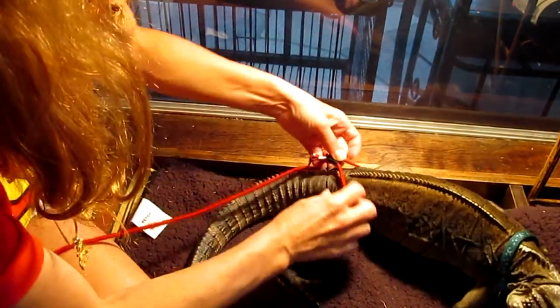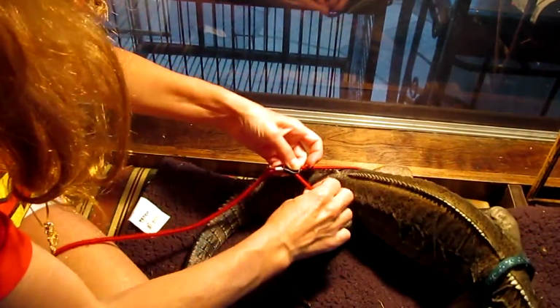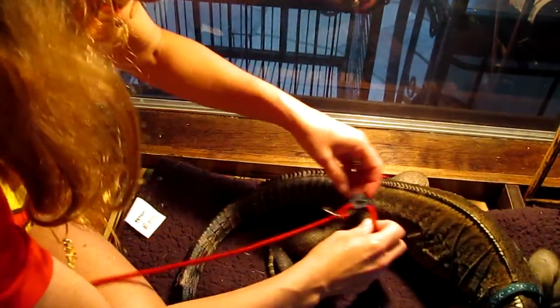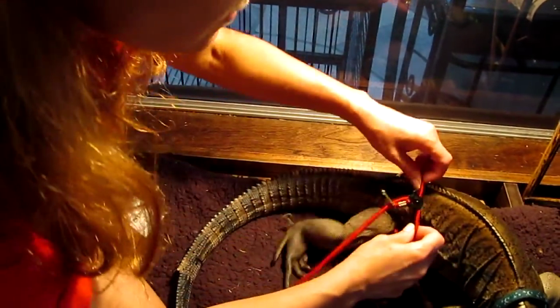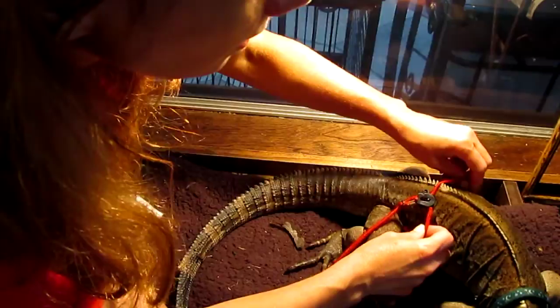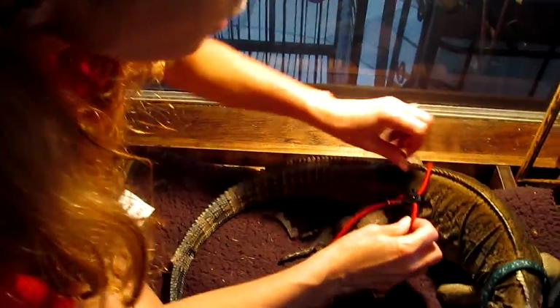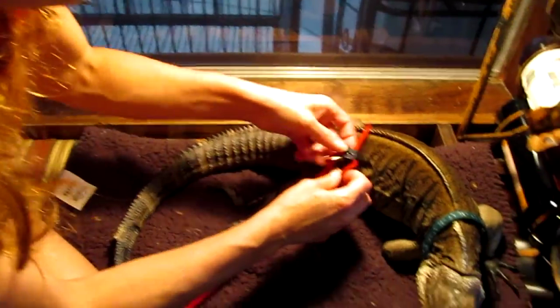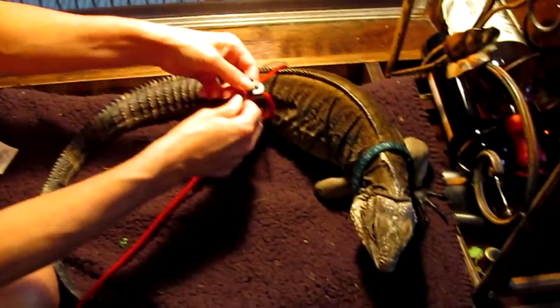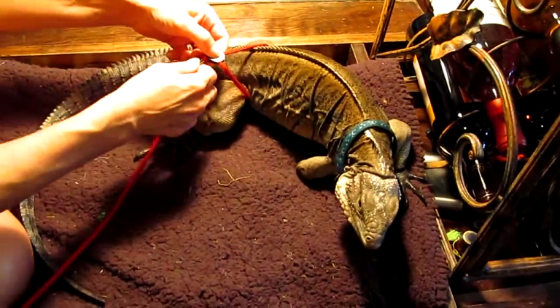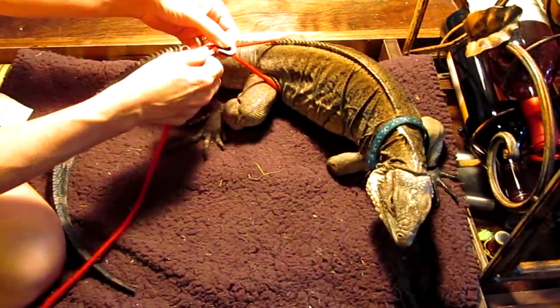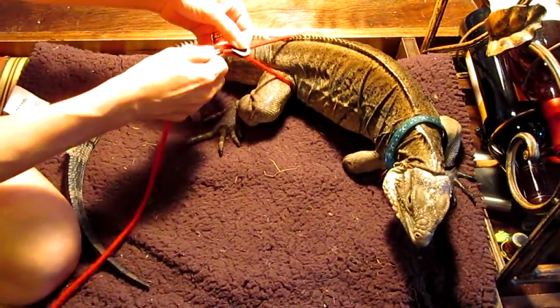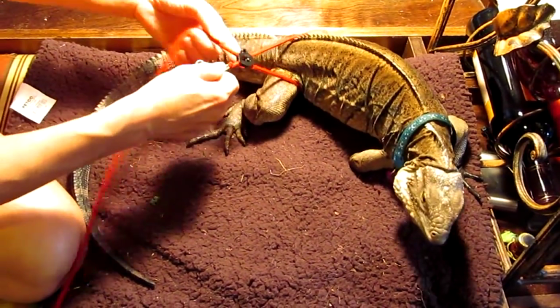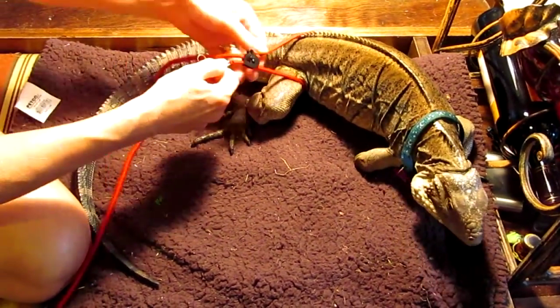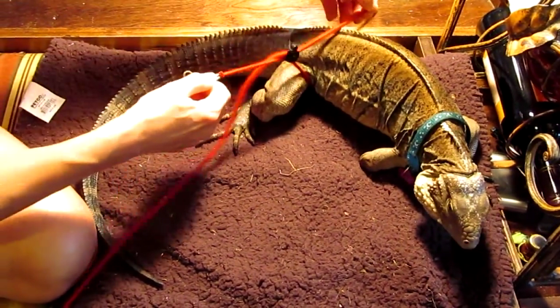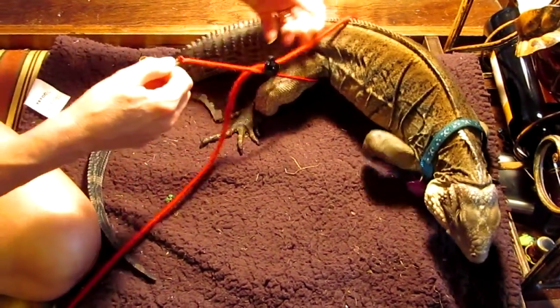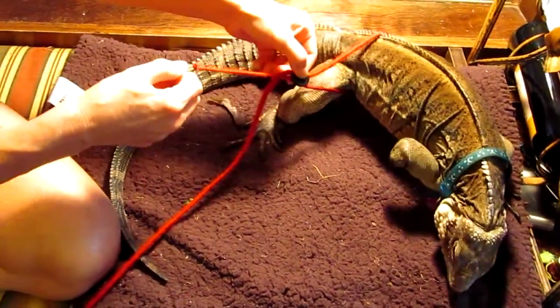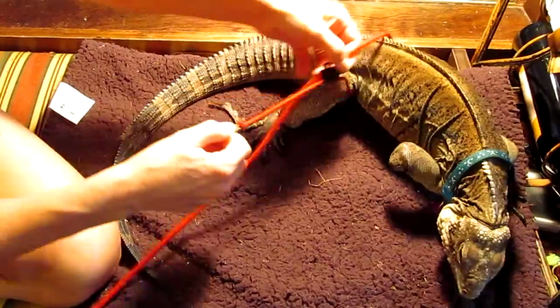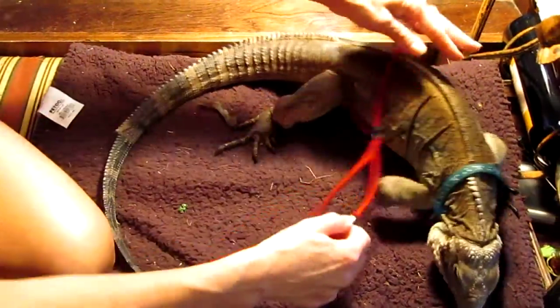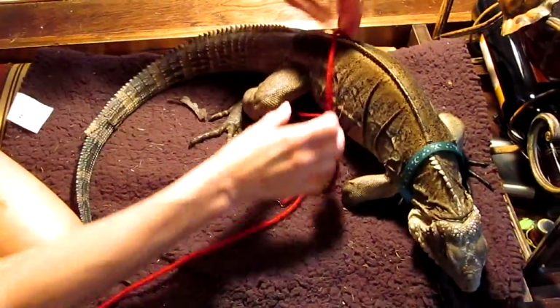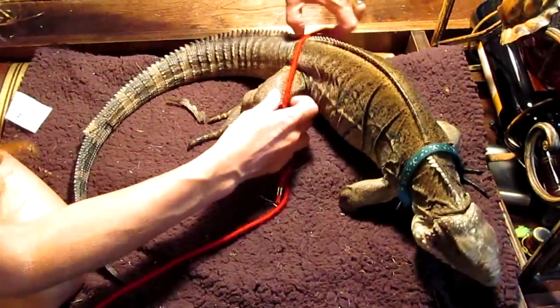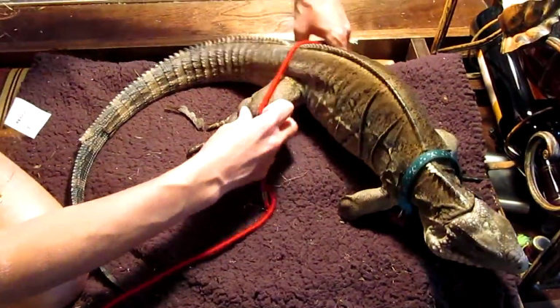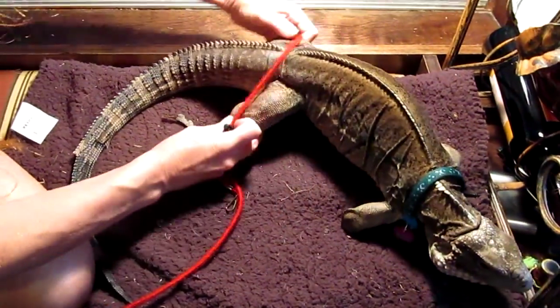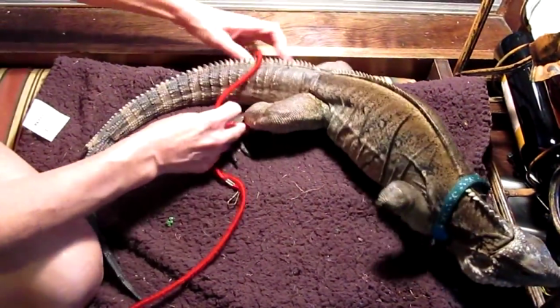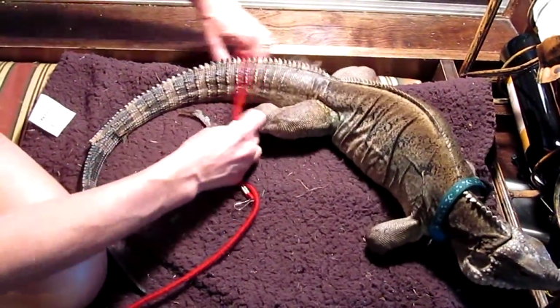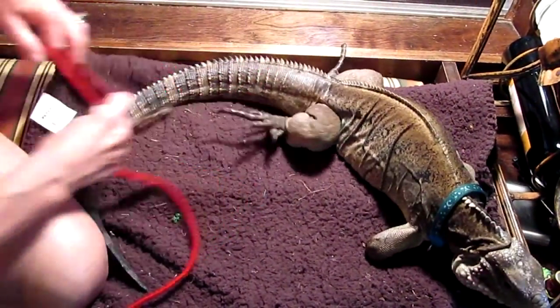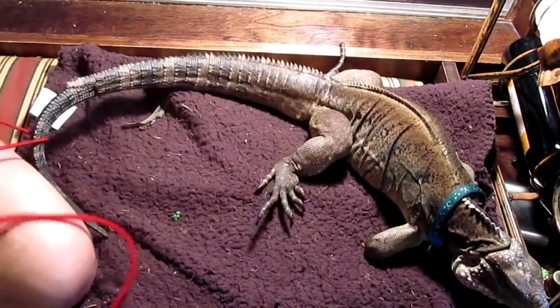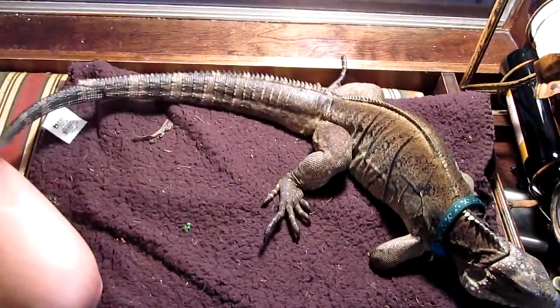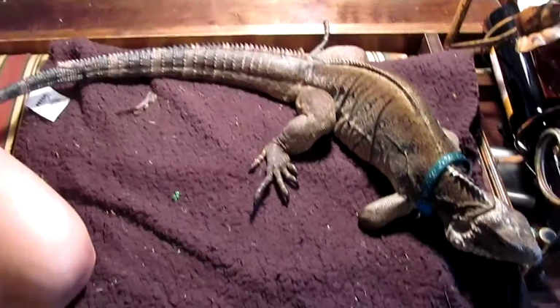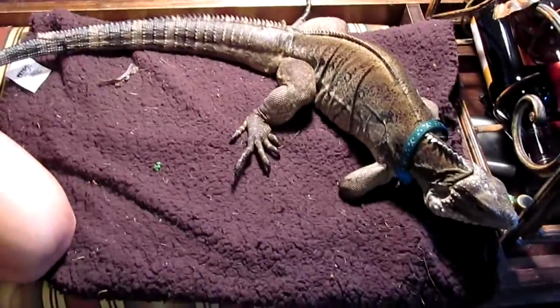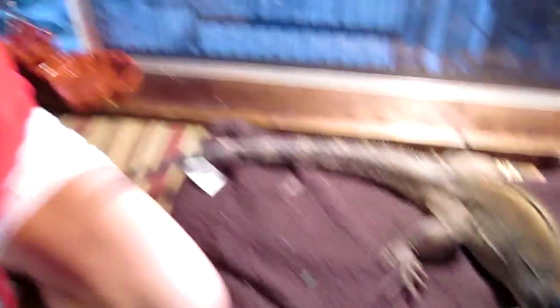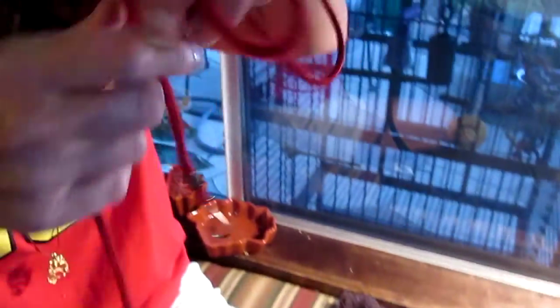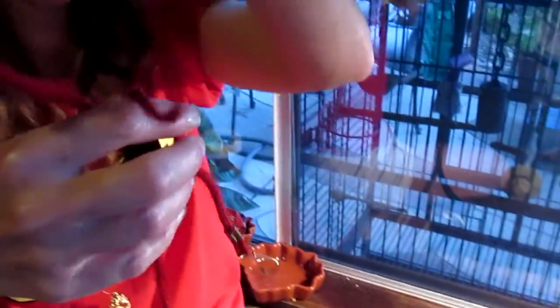Now, these were actually made to be harnesses. For that, you want to fix your leash — let's take it off. You want to make sure you have a lot of room here.